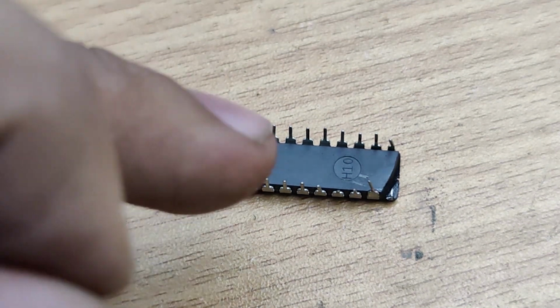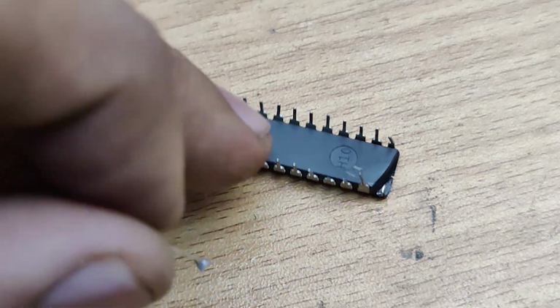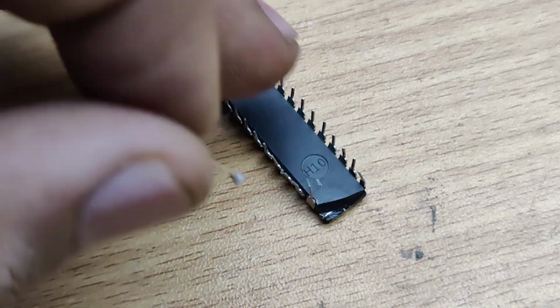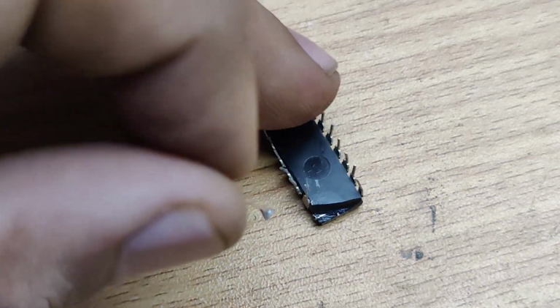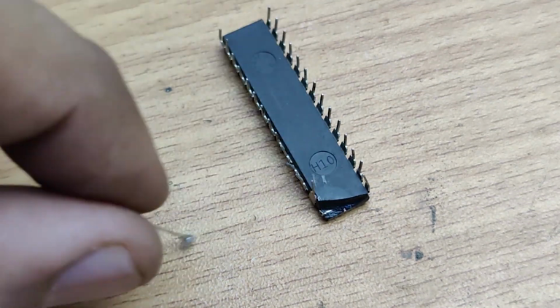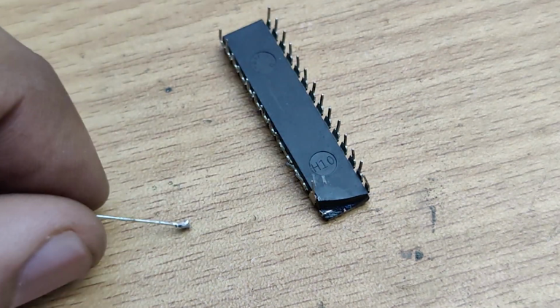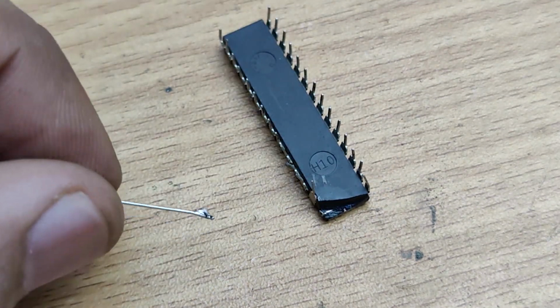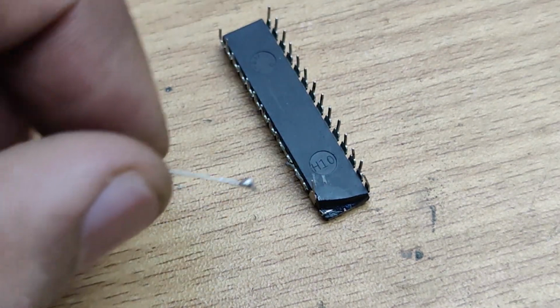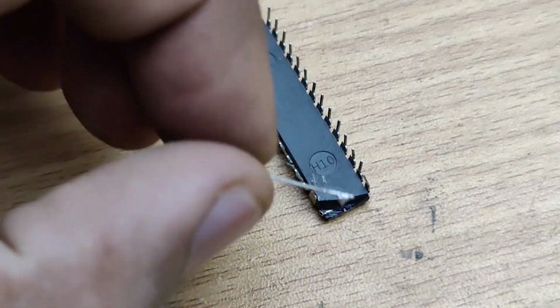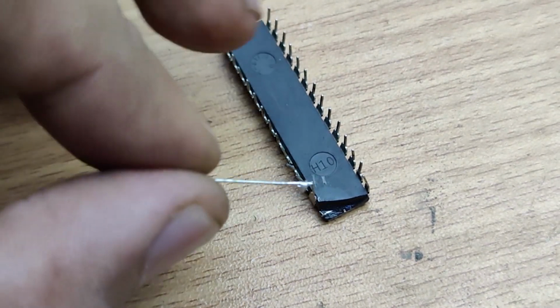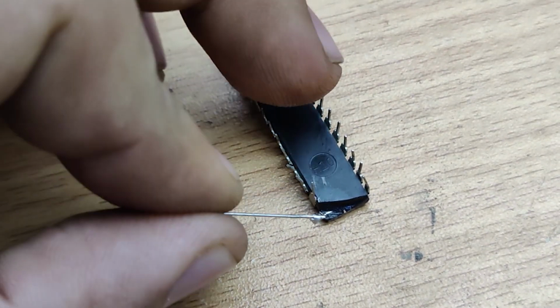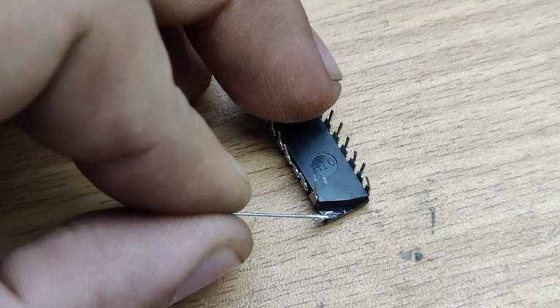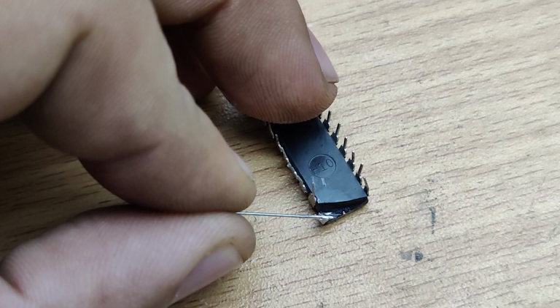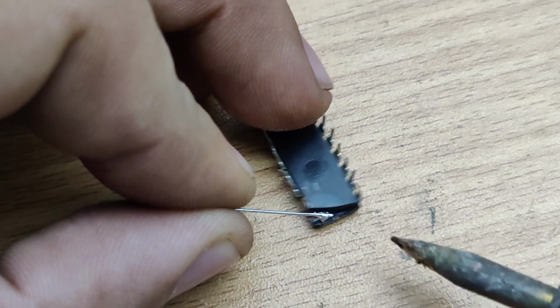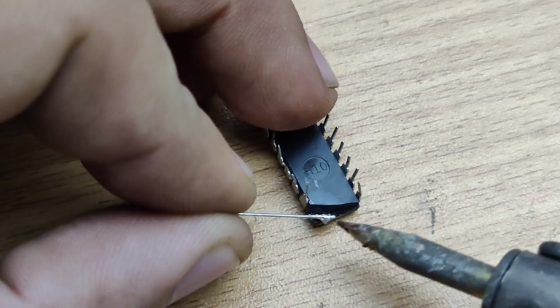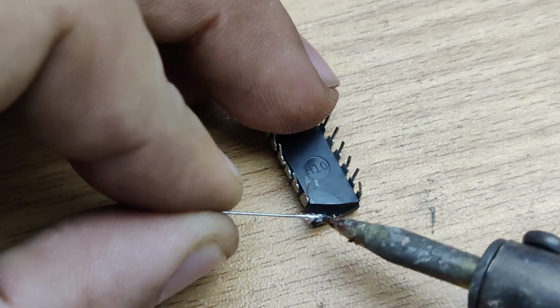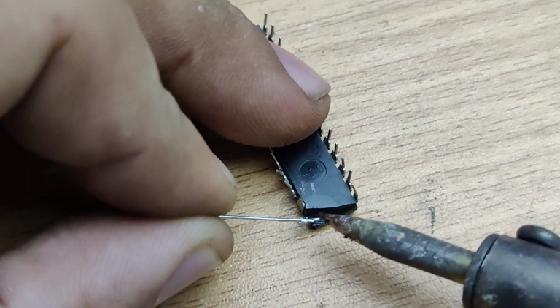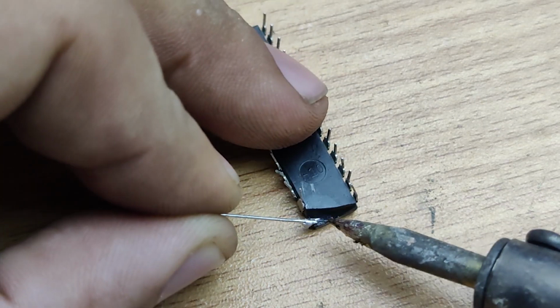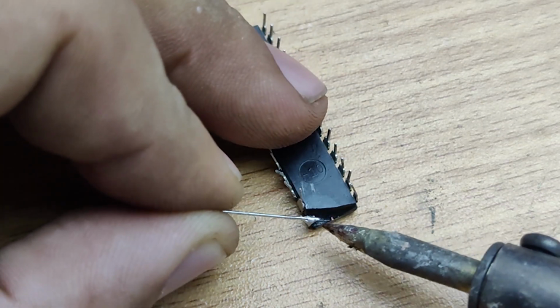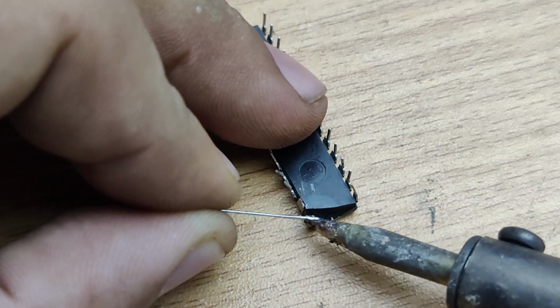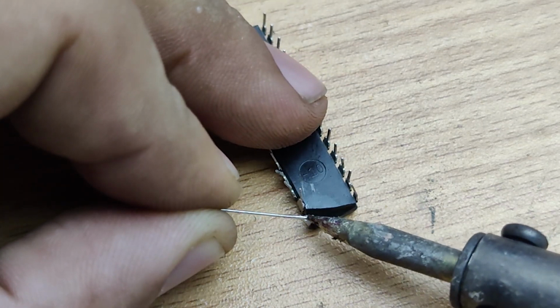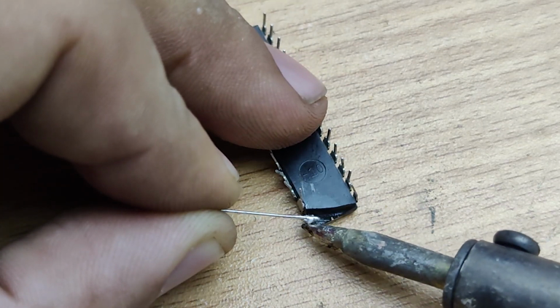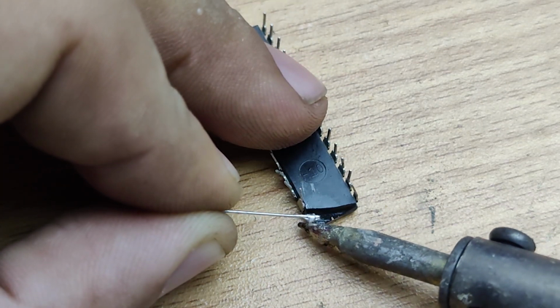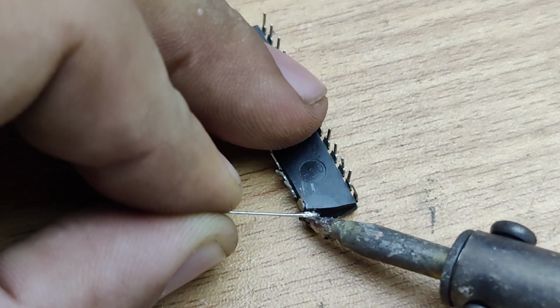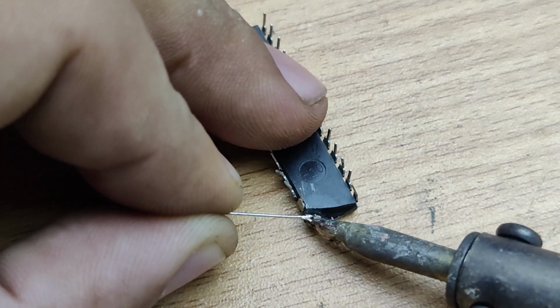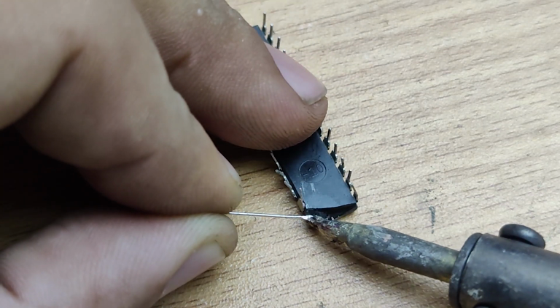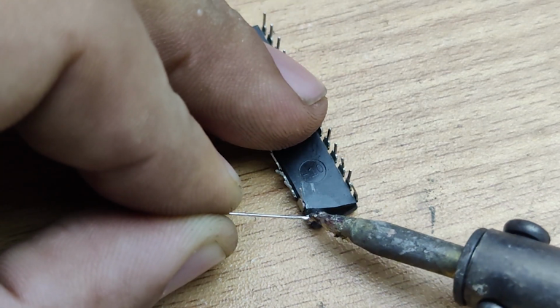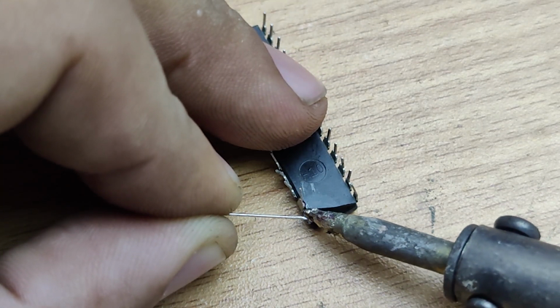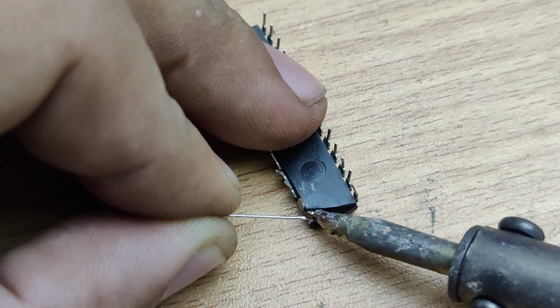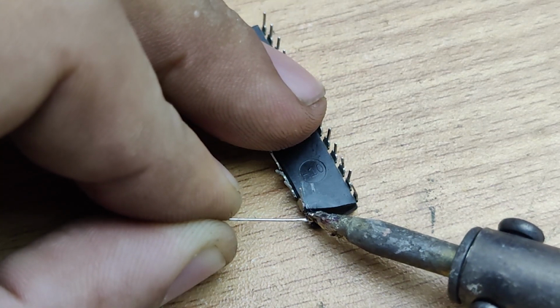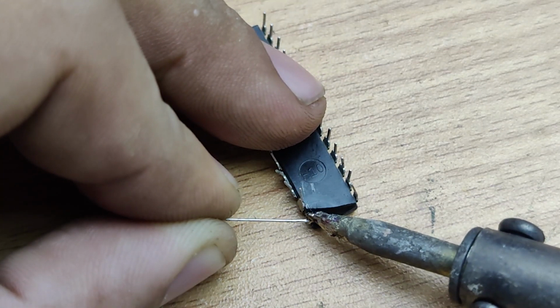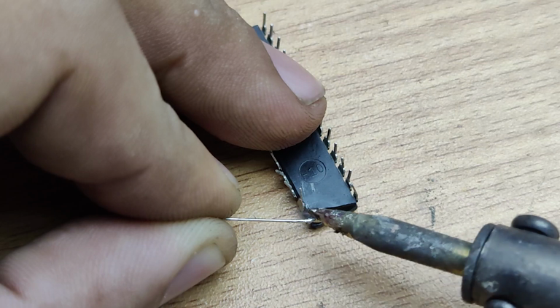Once the solder is in place, take a hard wire and position it where the broken leg was. Solder the wire onto the IC, making sure it is securely attached.